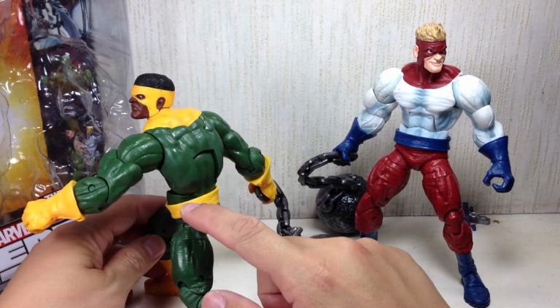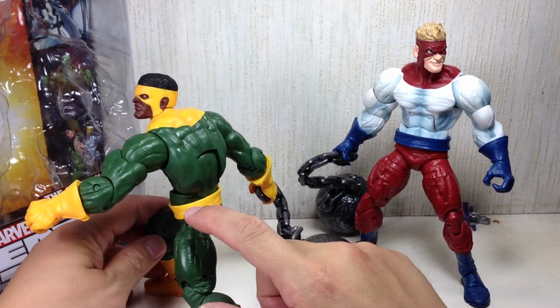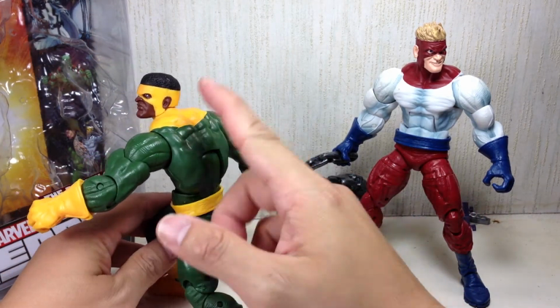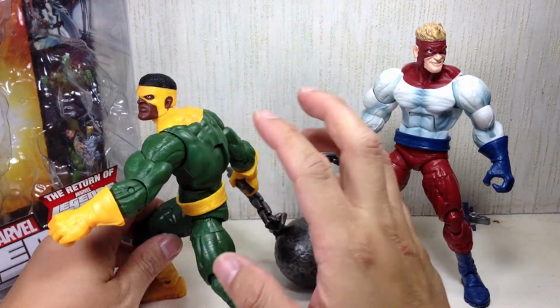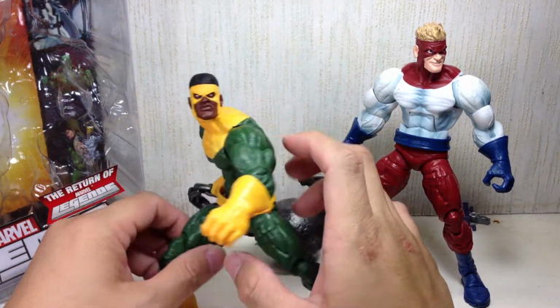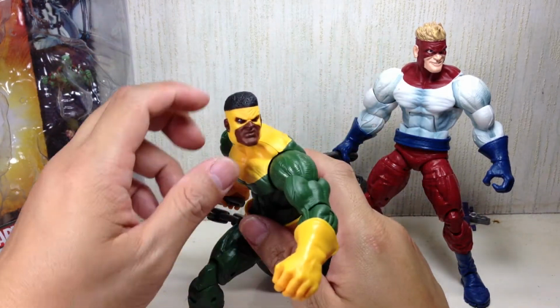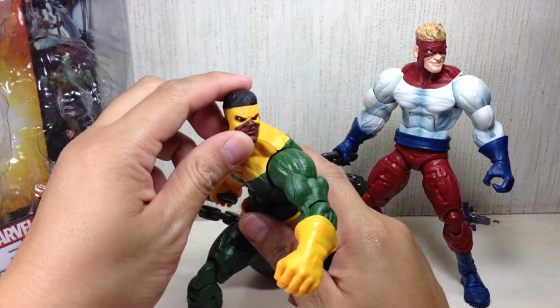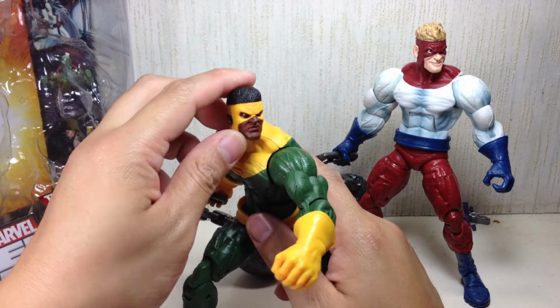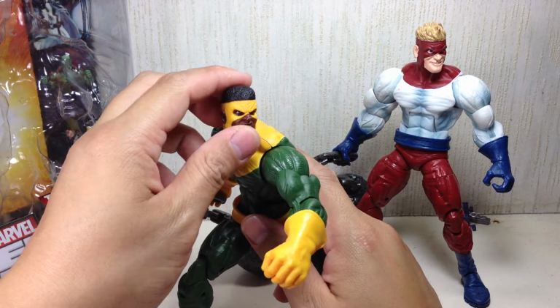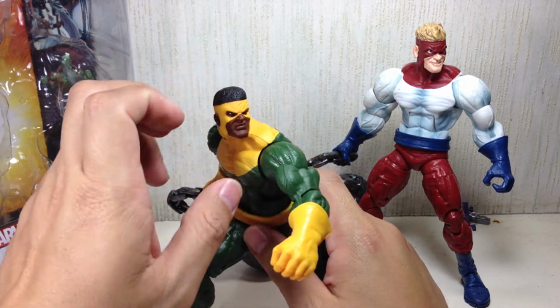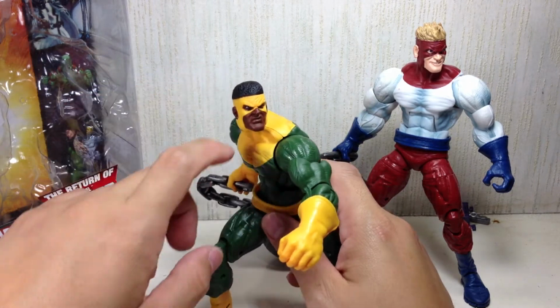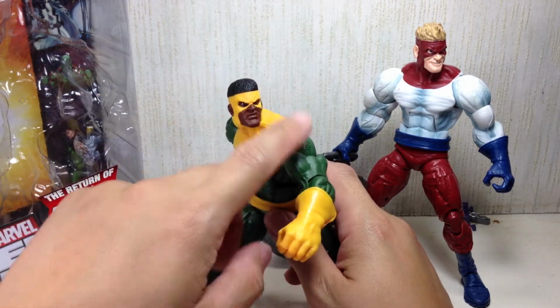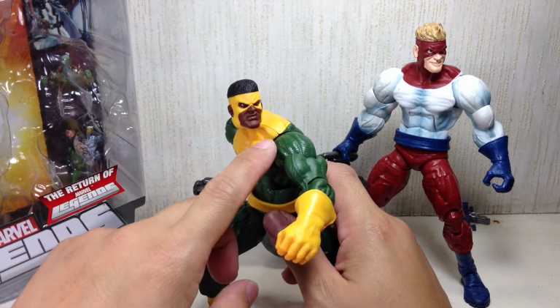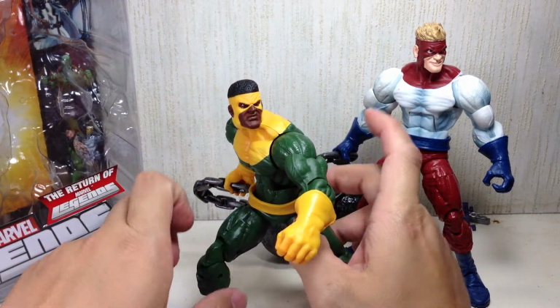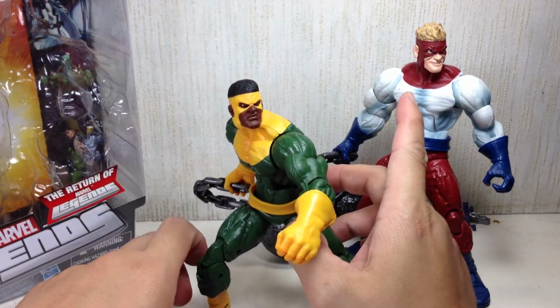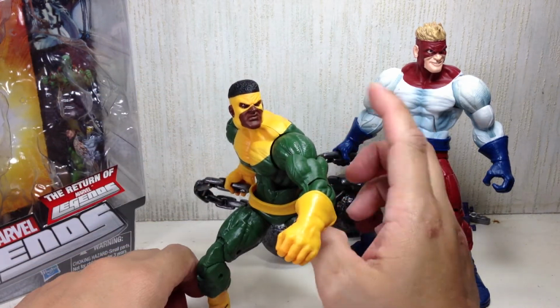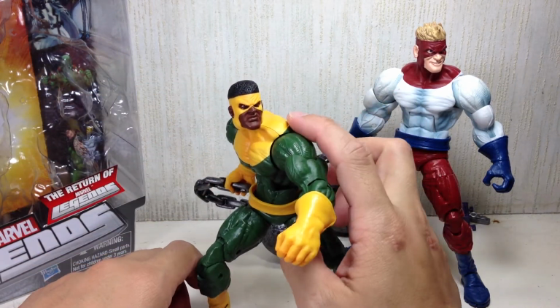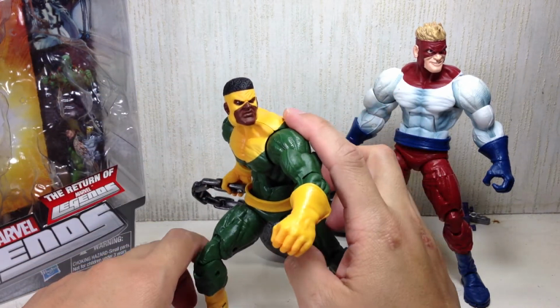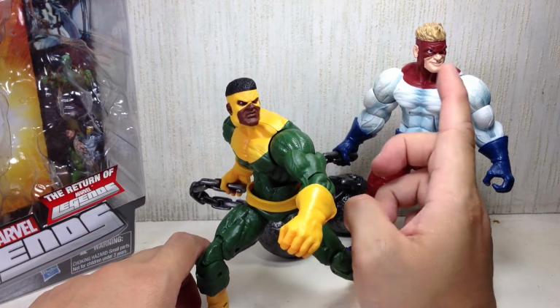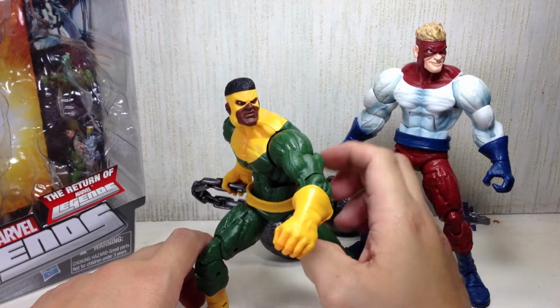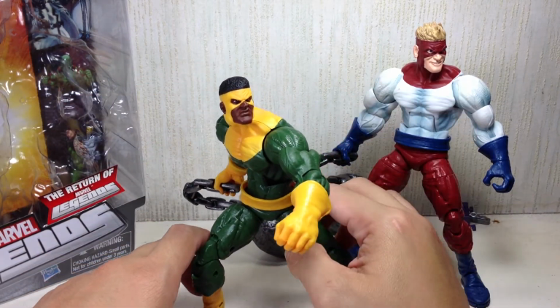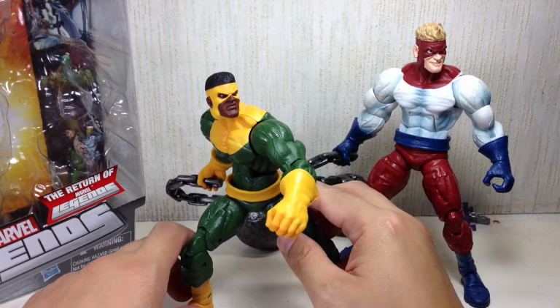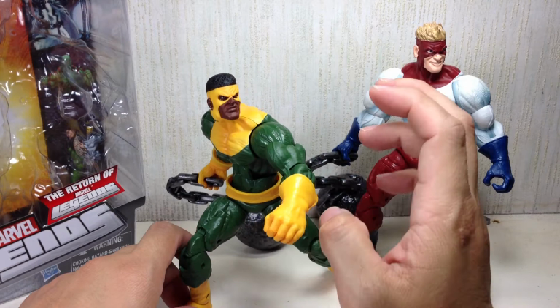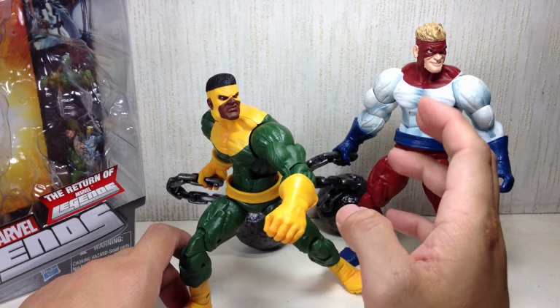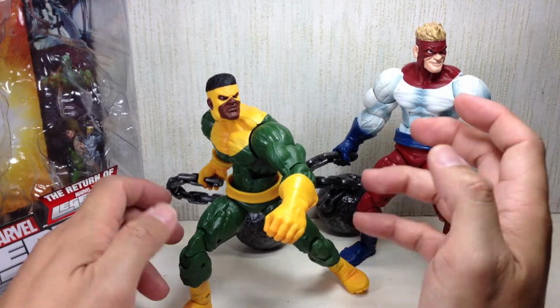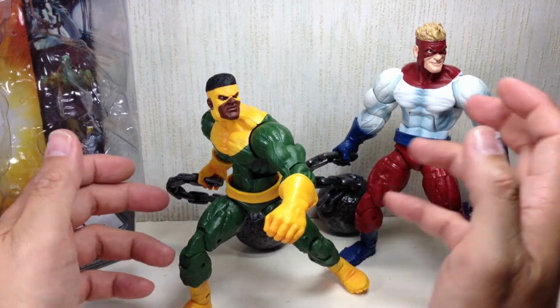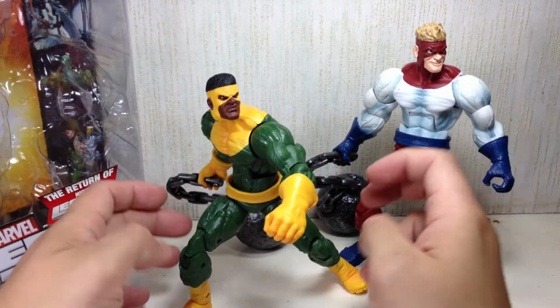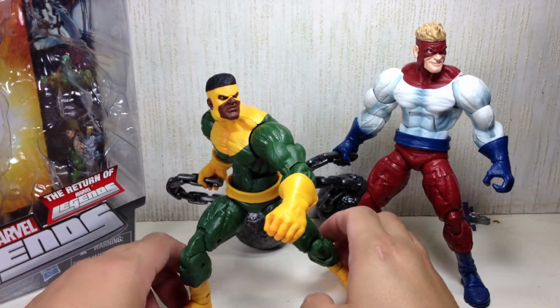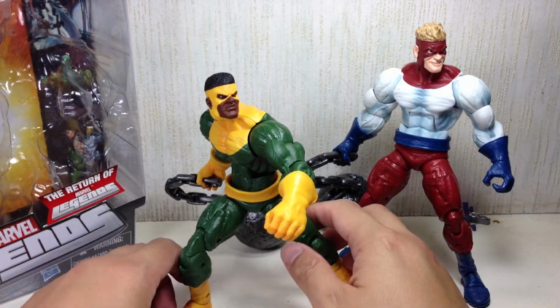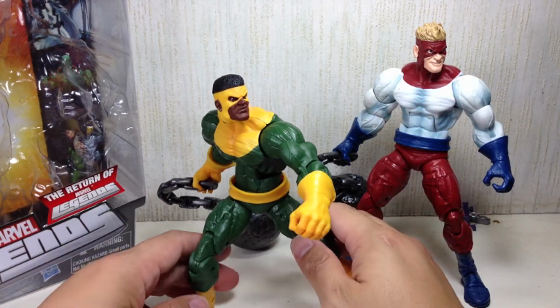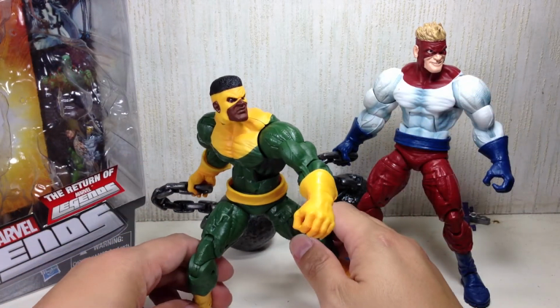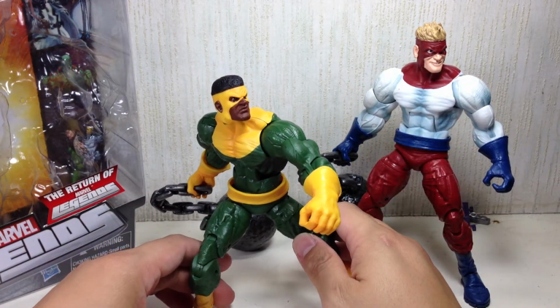Same belt on both. Head sculpts are different — I actually like this one a lot better than the other one. But you've got to pick up both now because you want to complete the team.